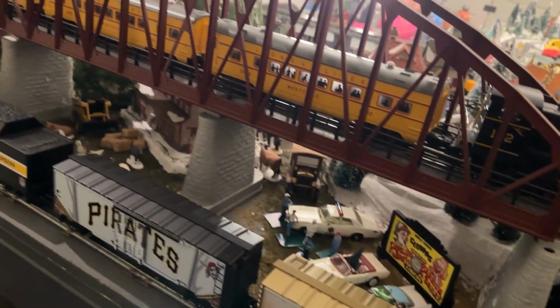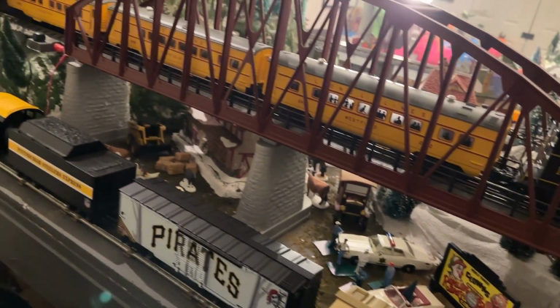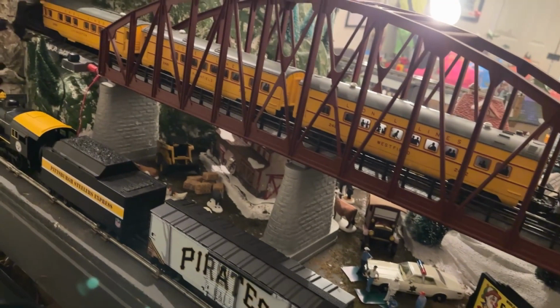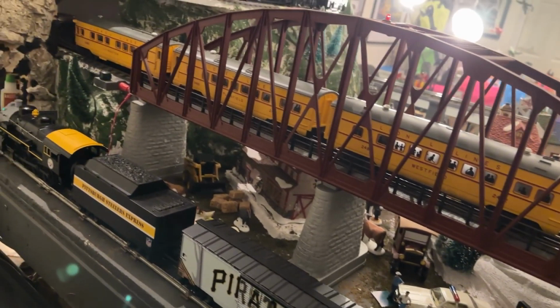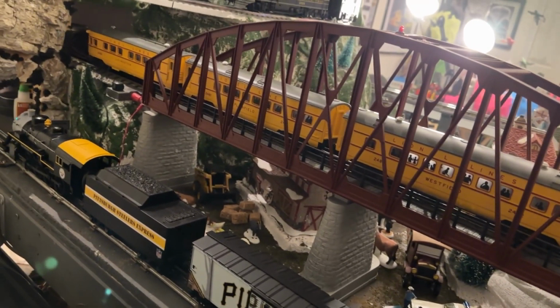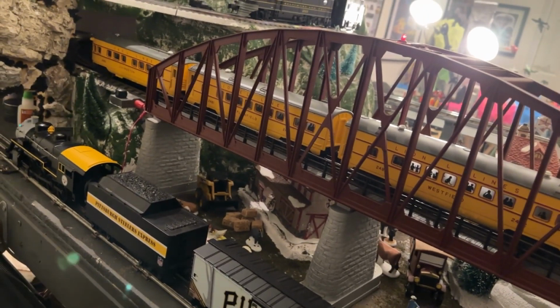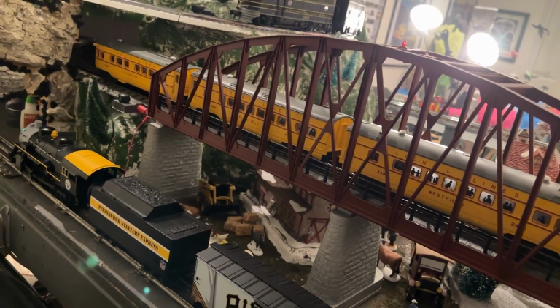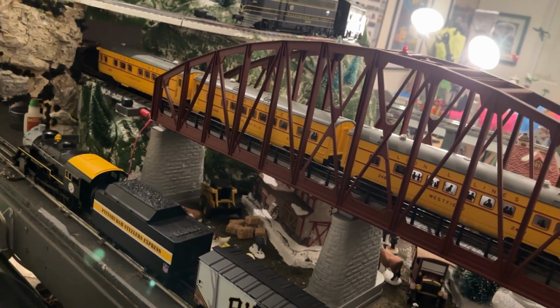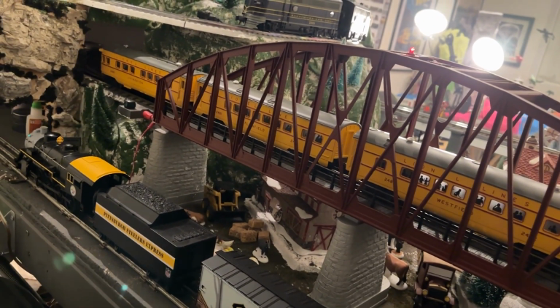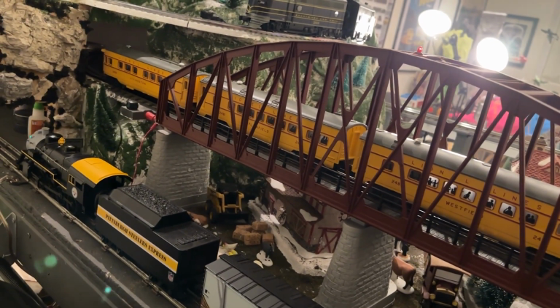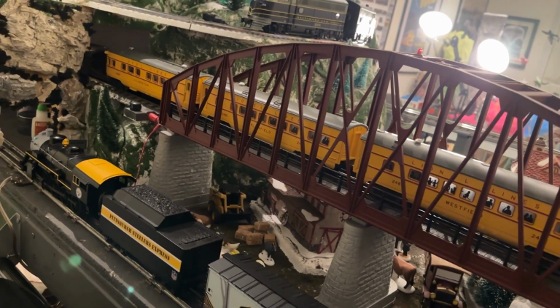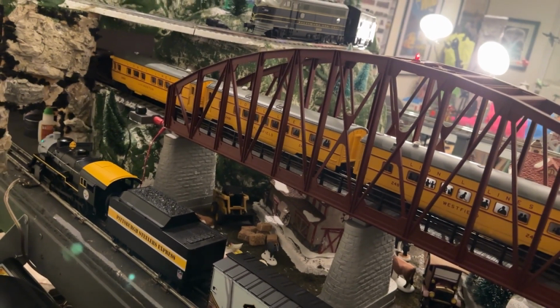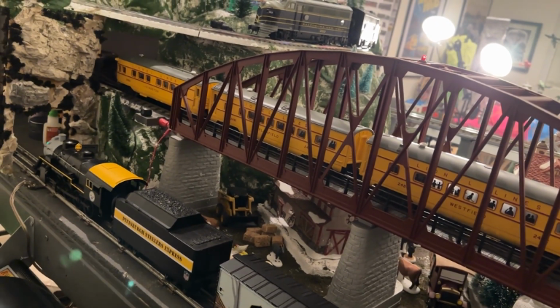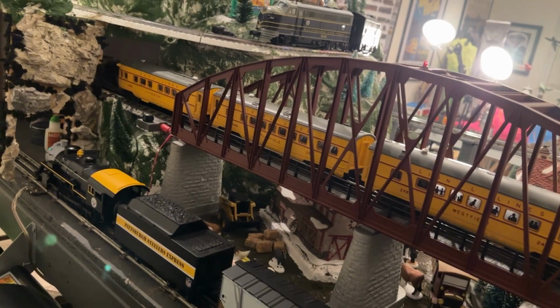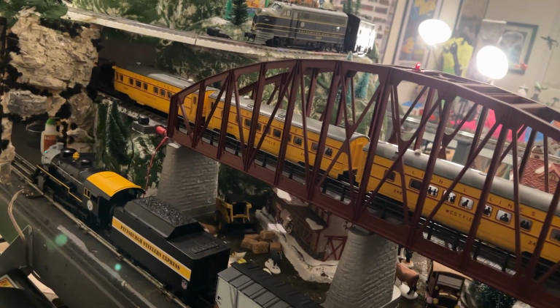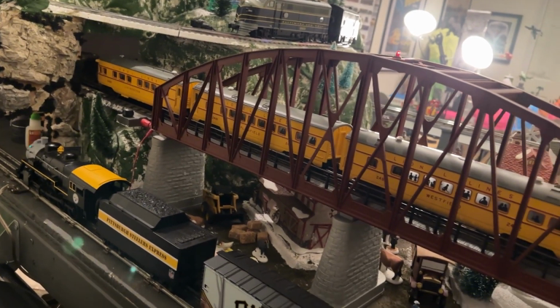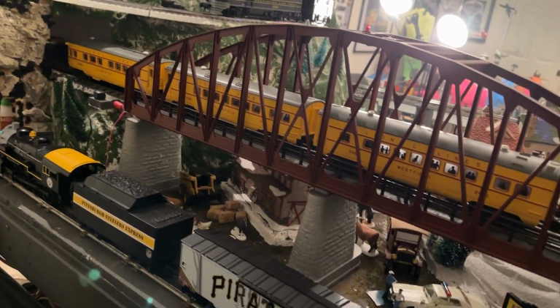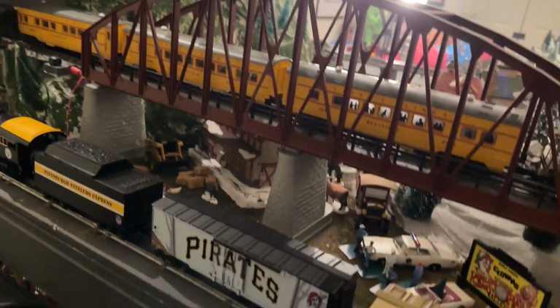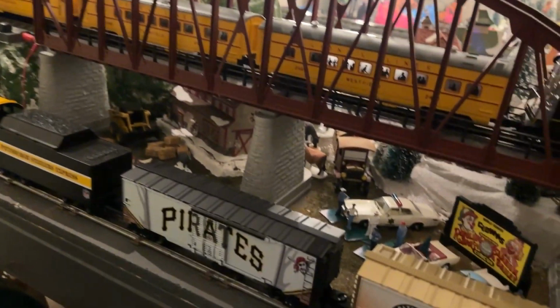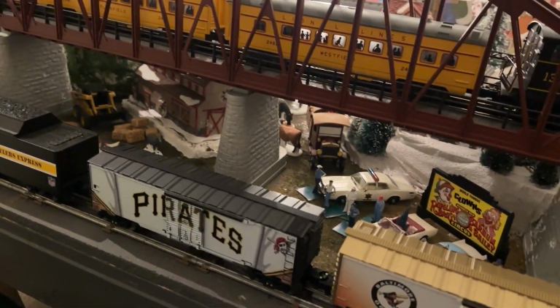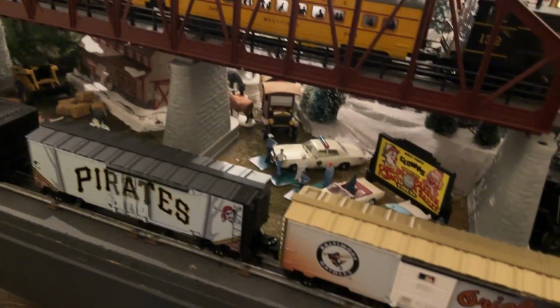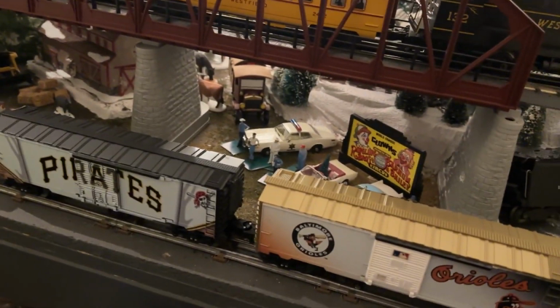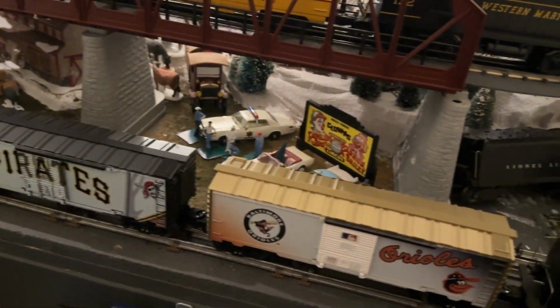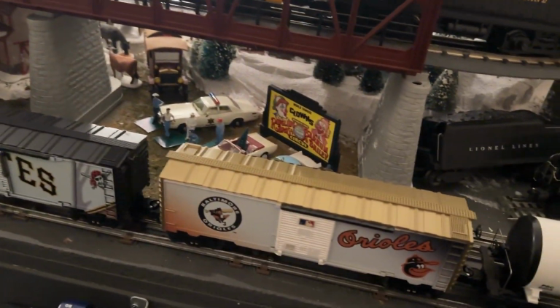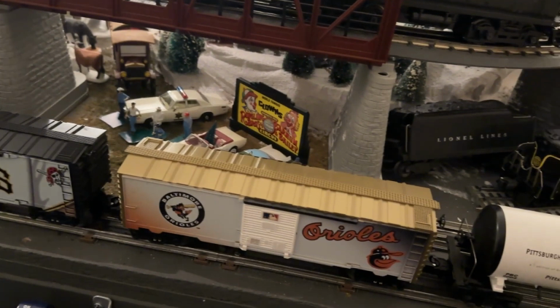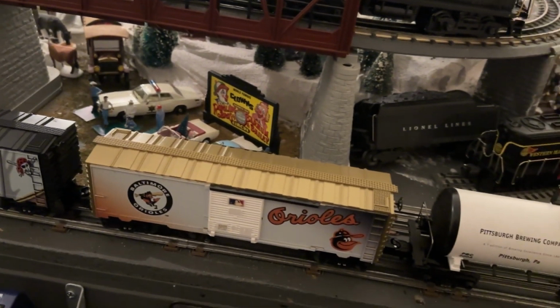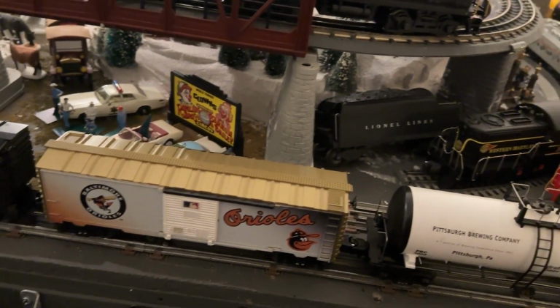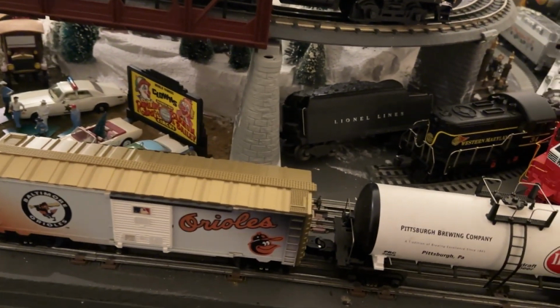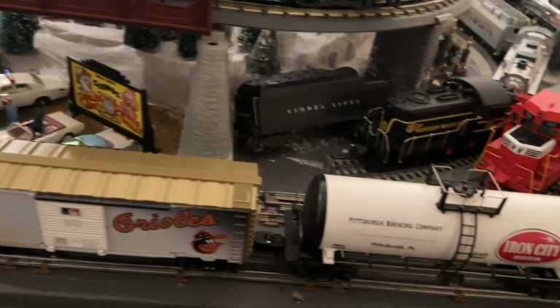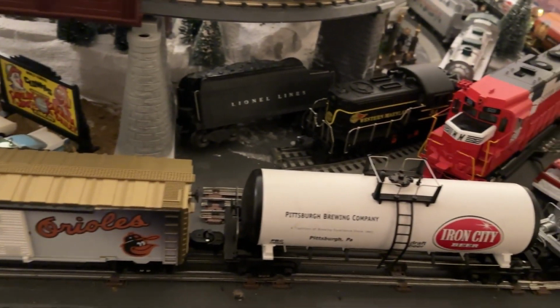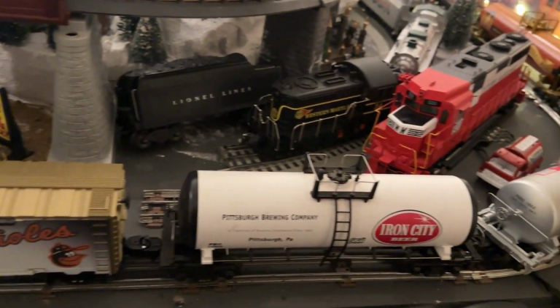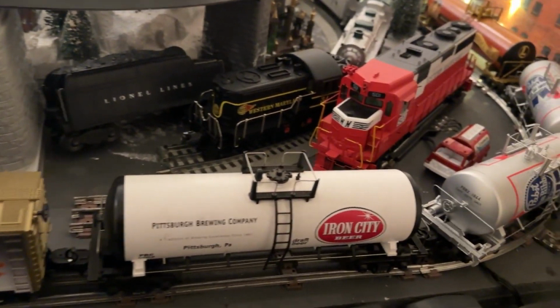The auto chatter on these chains is kind of funny, but we're just going to run this — just going to run a loop. Pirates and Orioles played today, so that's topical if you happen to be watching this today.